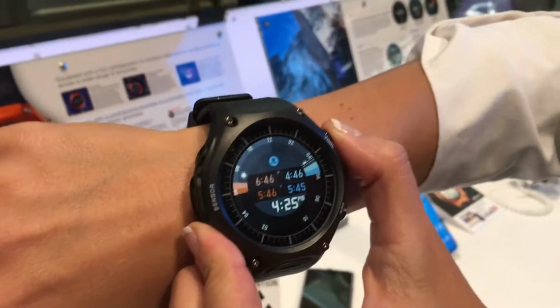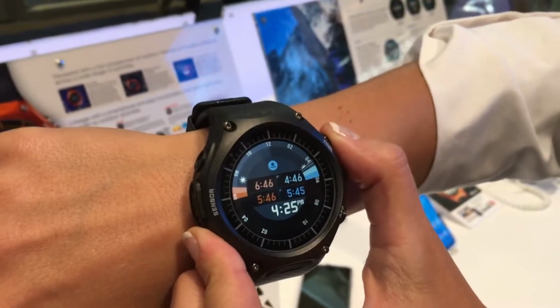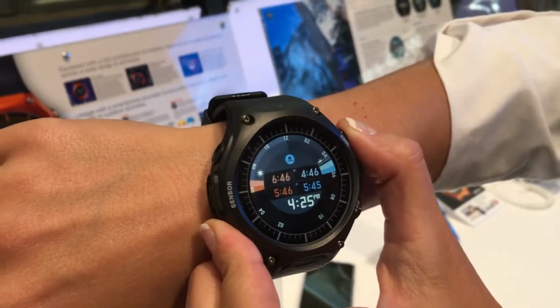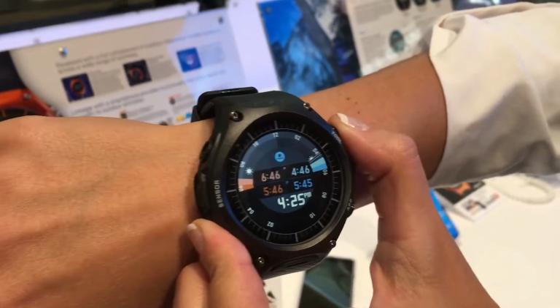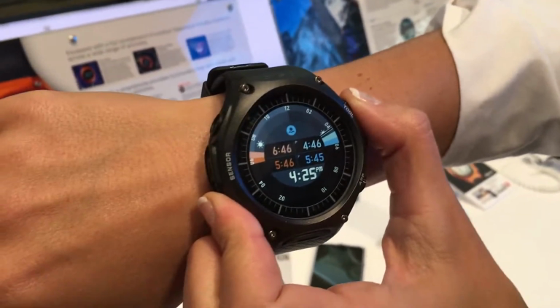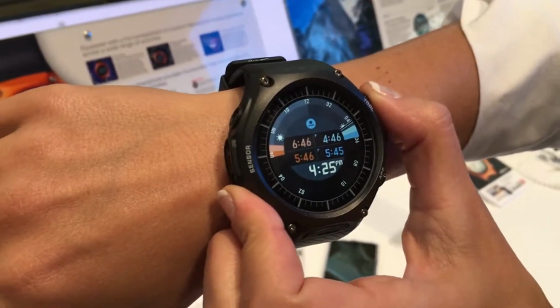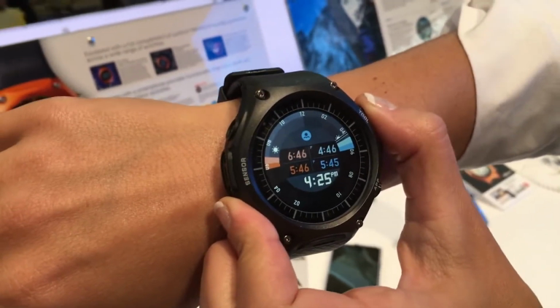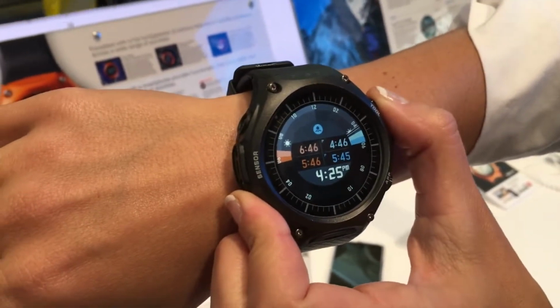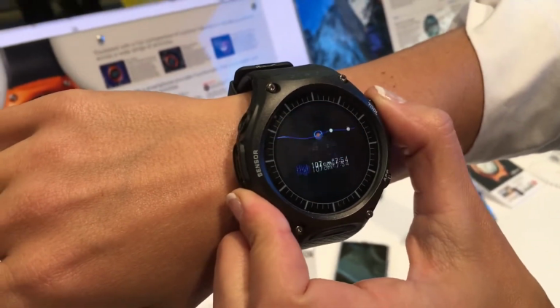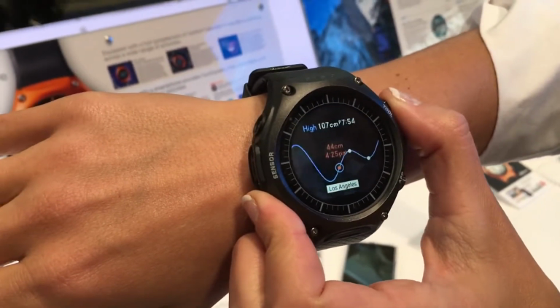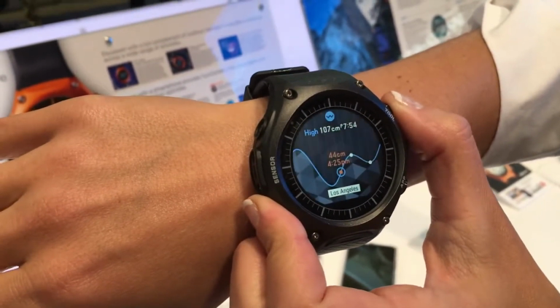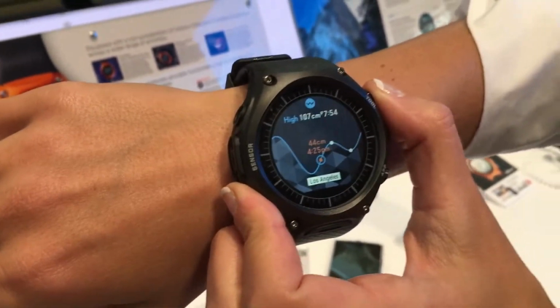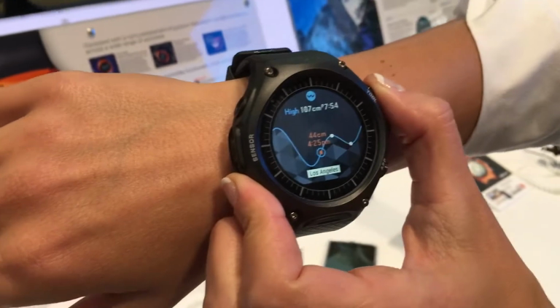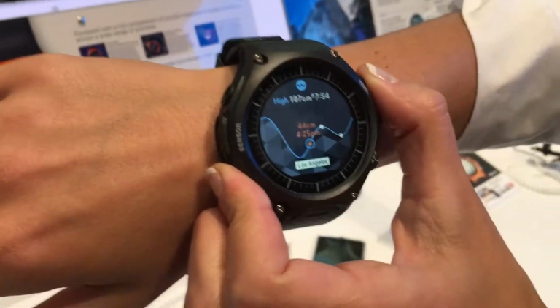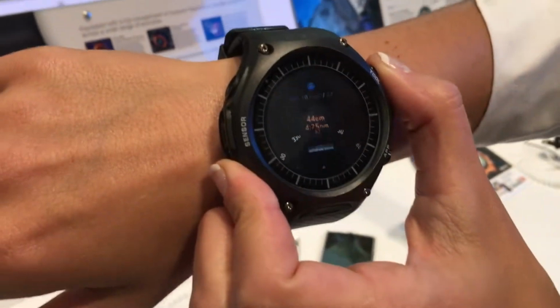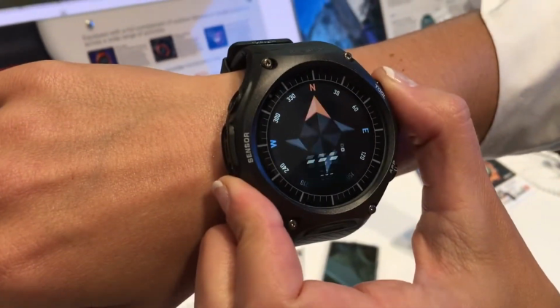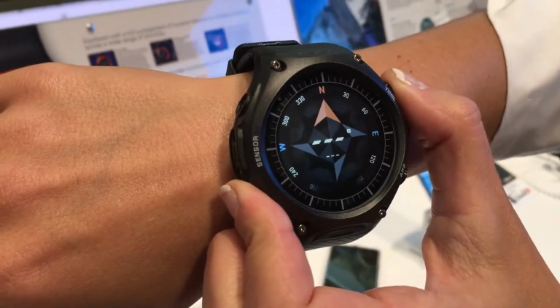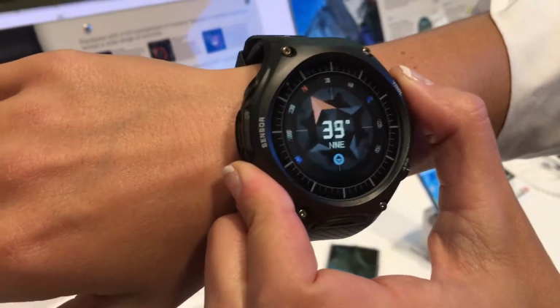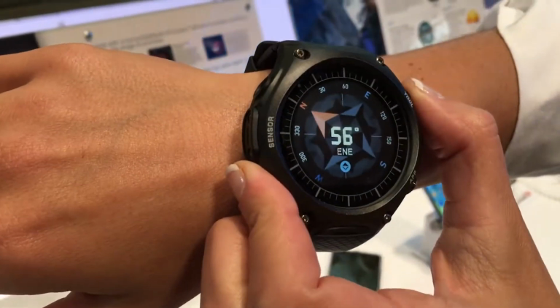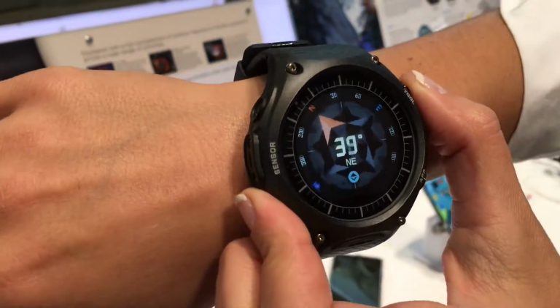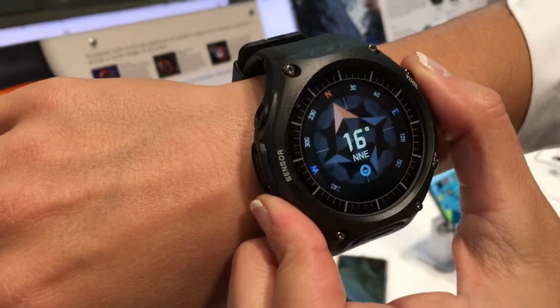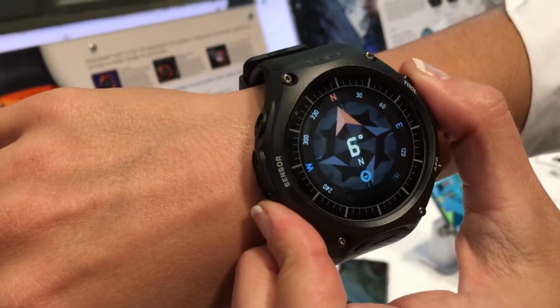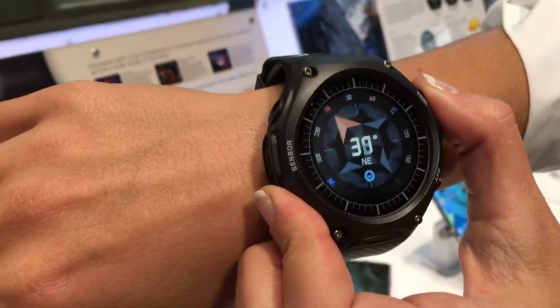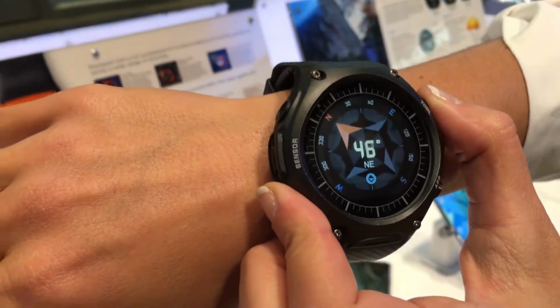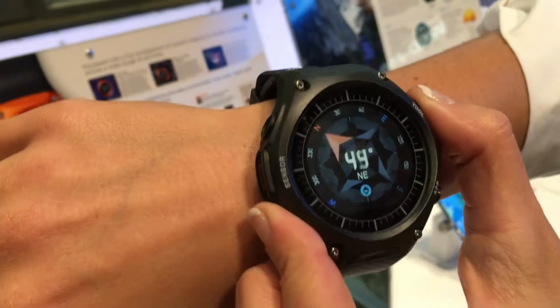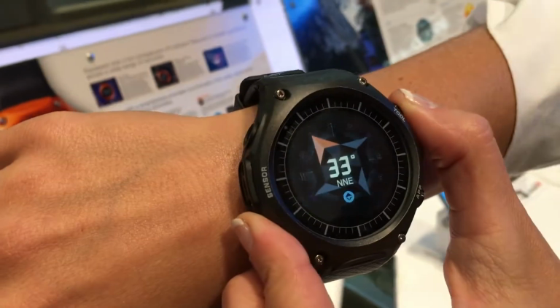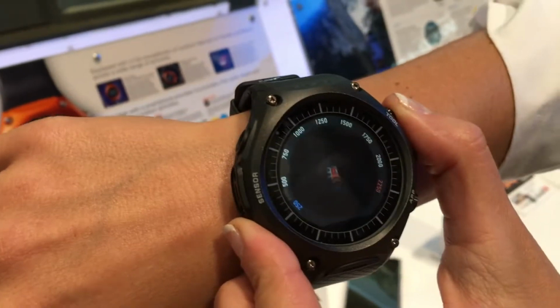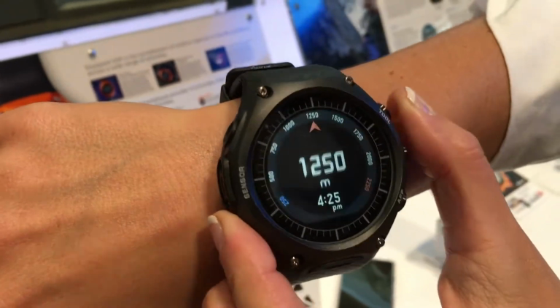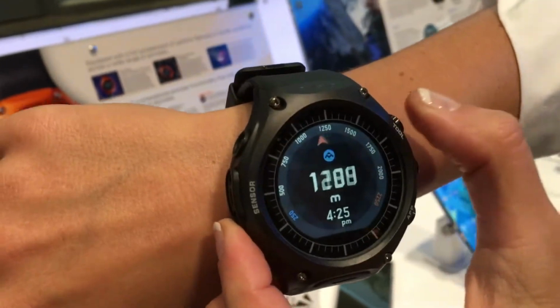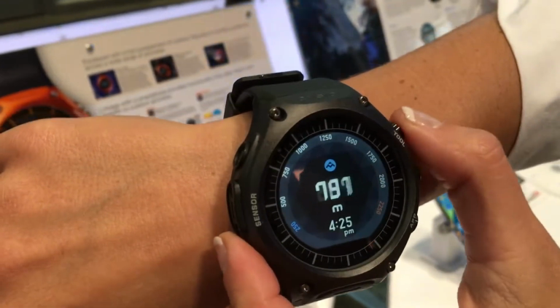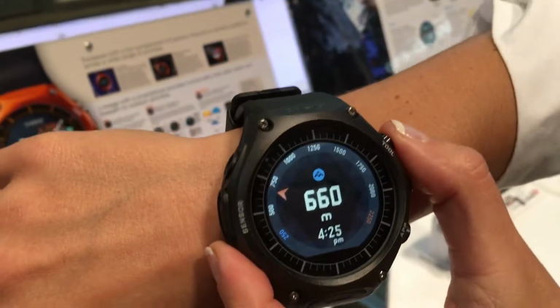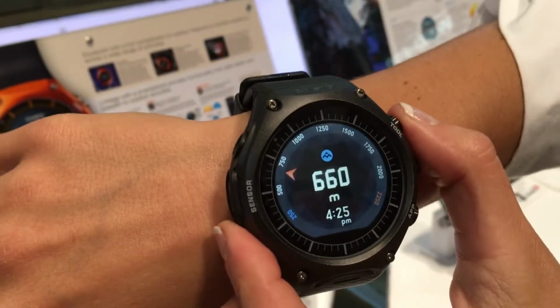It has three different sensors in it: an altimeter, a barometer, and a compass. You can go through the different modes and see the different things — there's a compass, for example. By pressing the button that says 'tool,' you can switch between the modes.